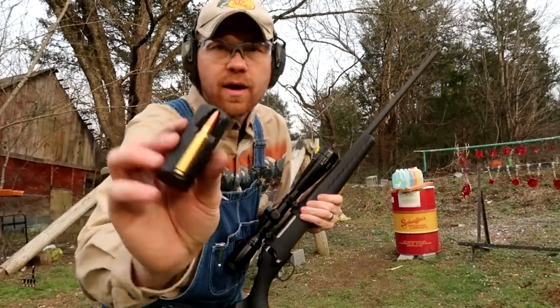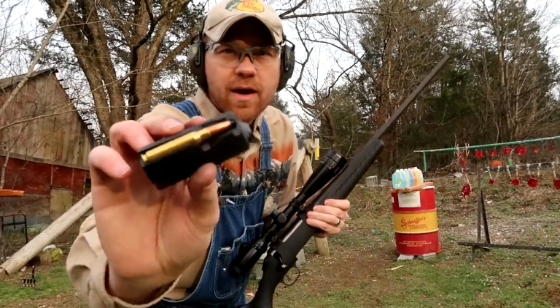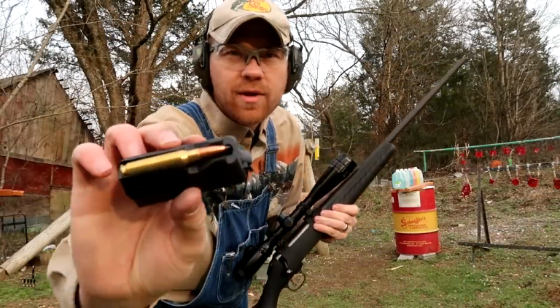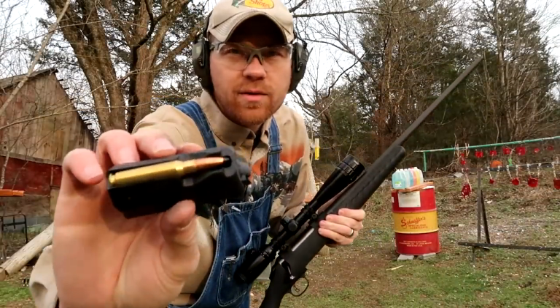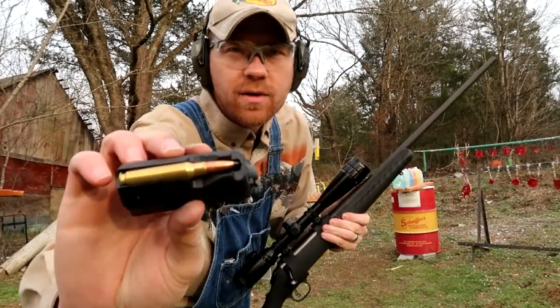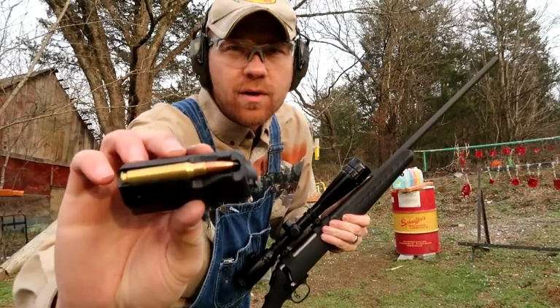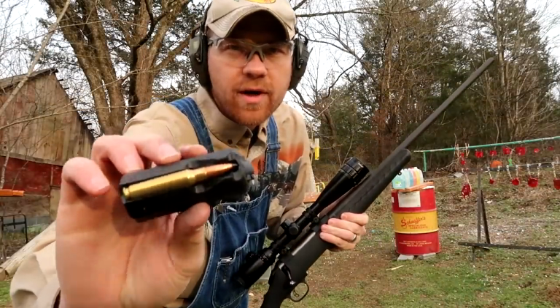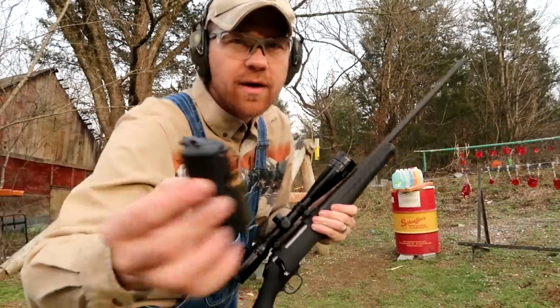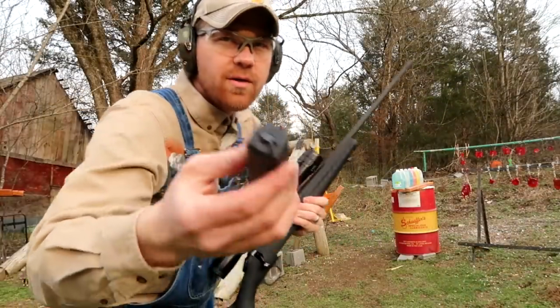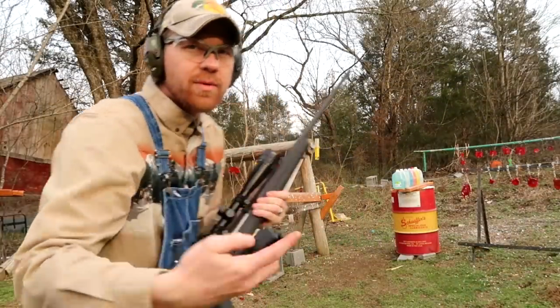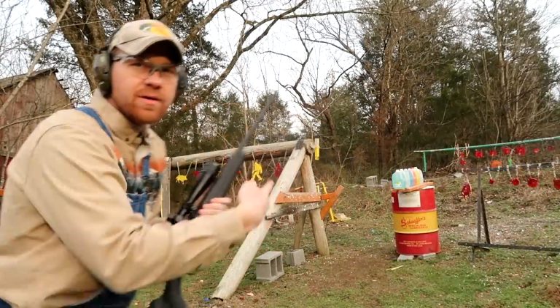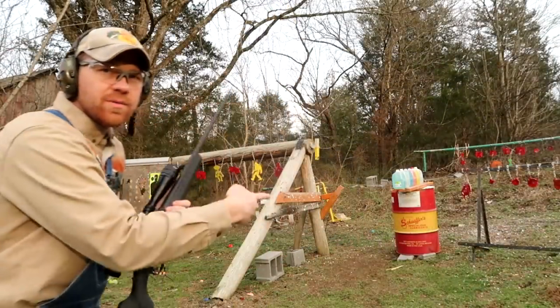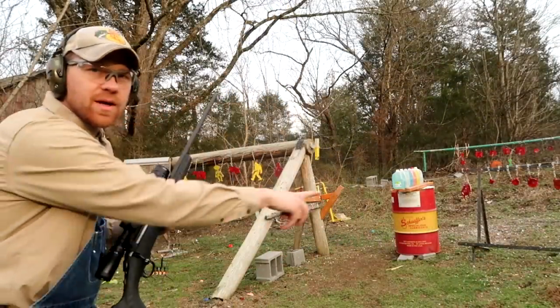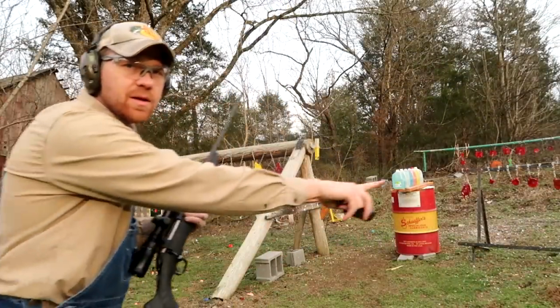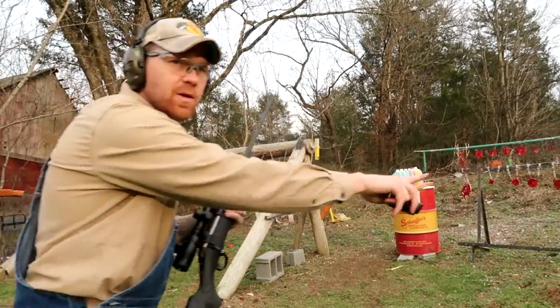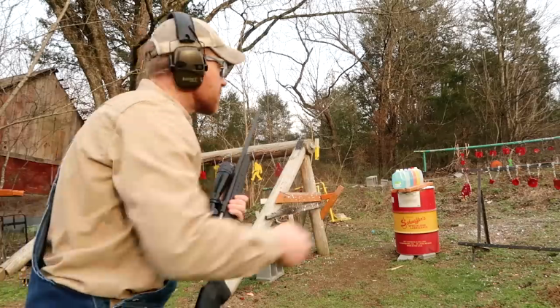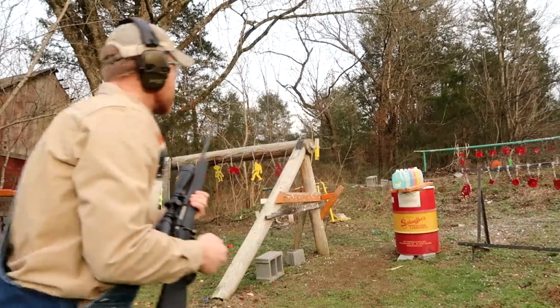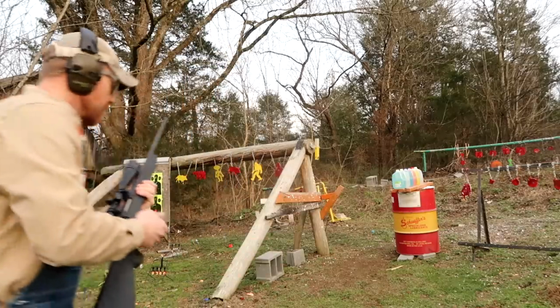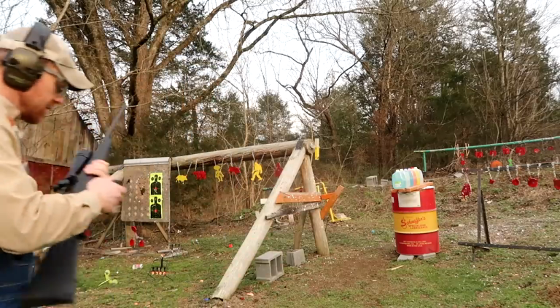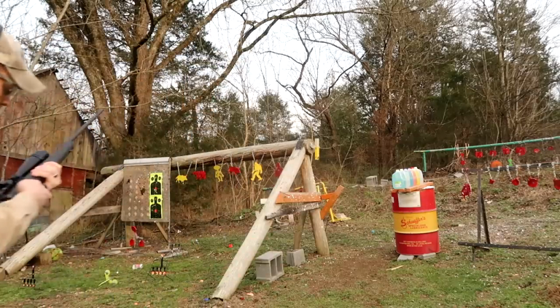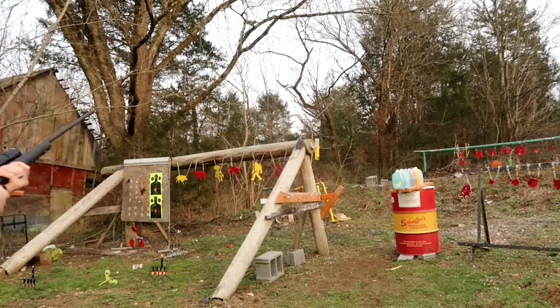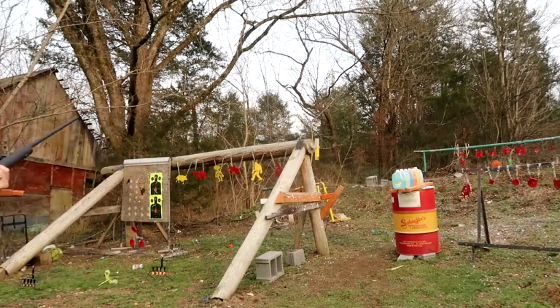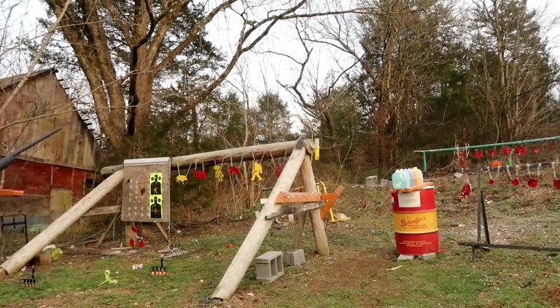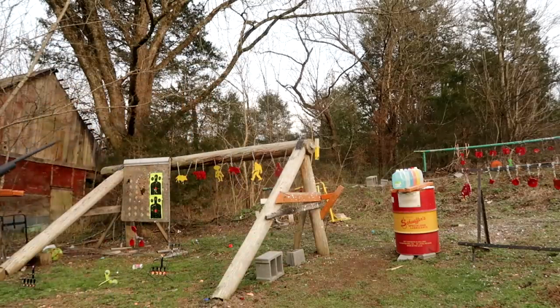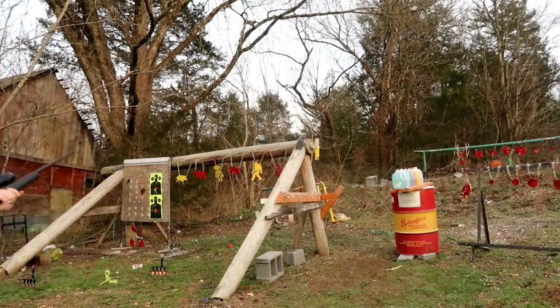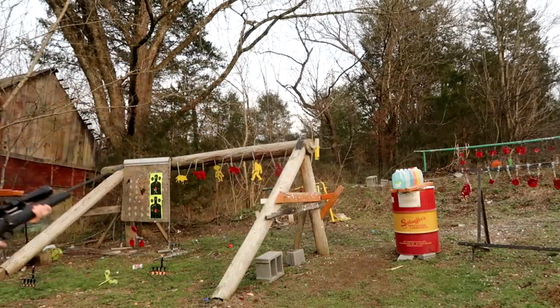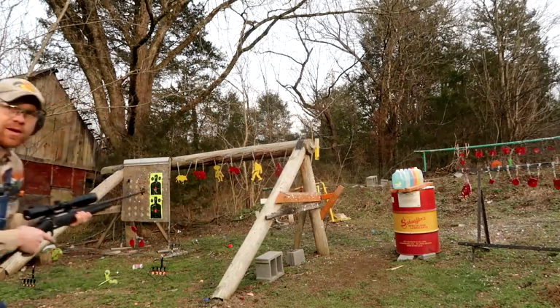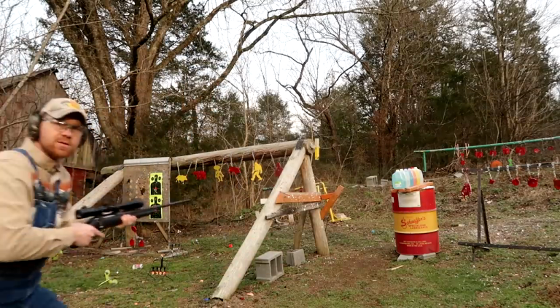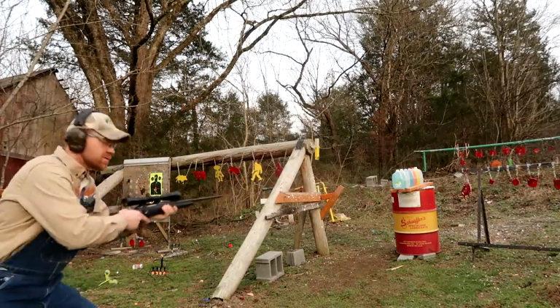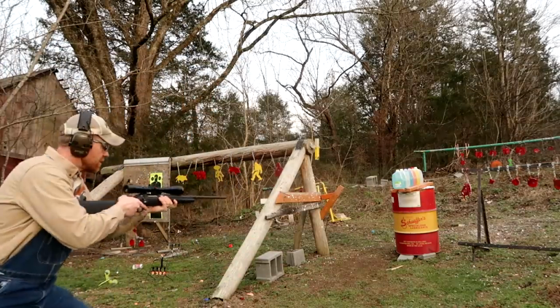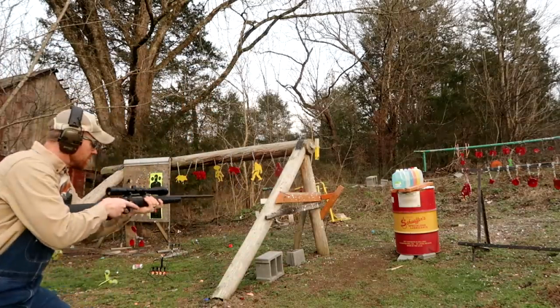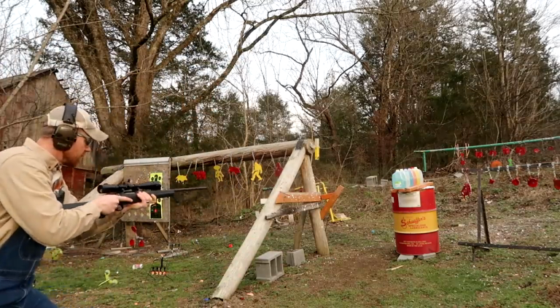I've got one of those wicked rounds loaded up here. Let's see if we can catch it in these water jugs over here. I think we can shoot straight enough to do it.